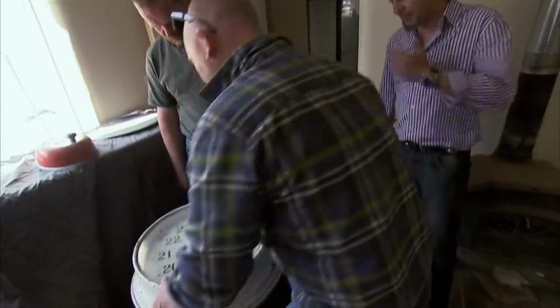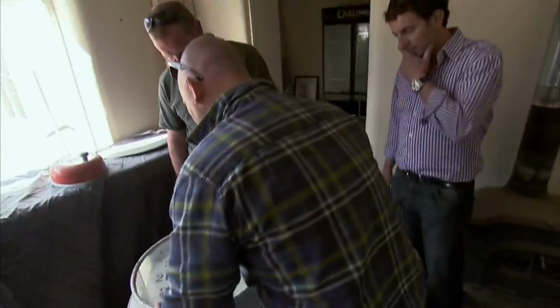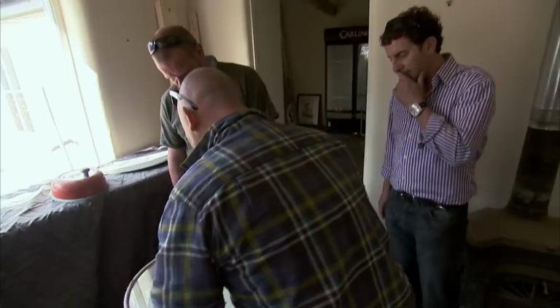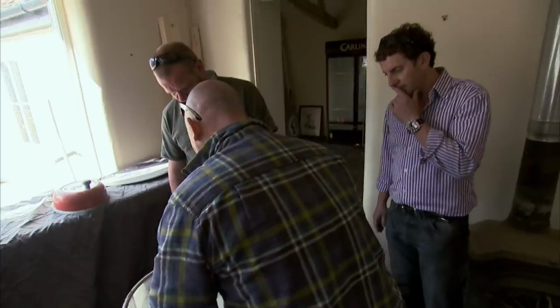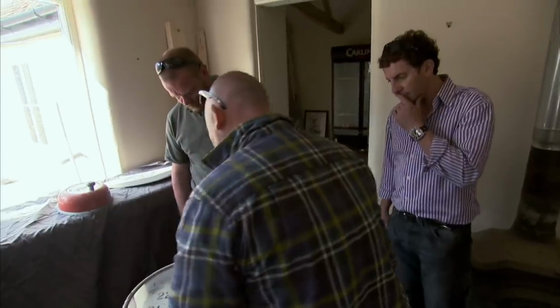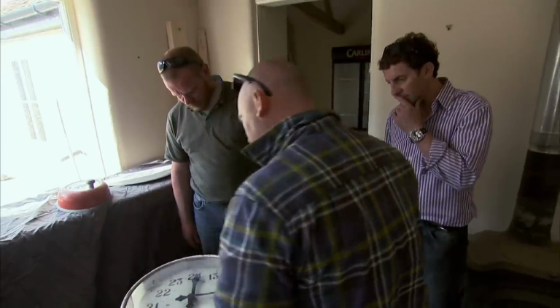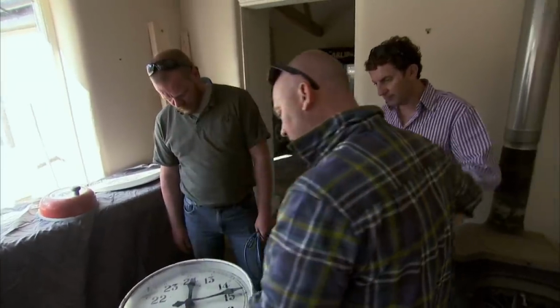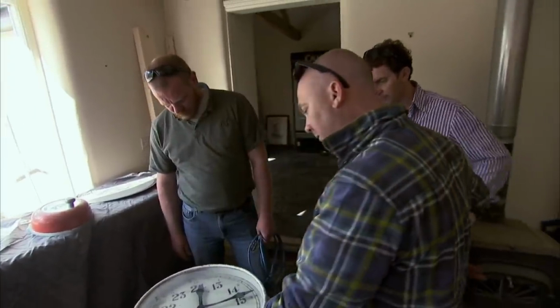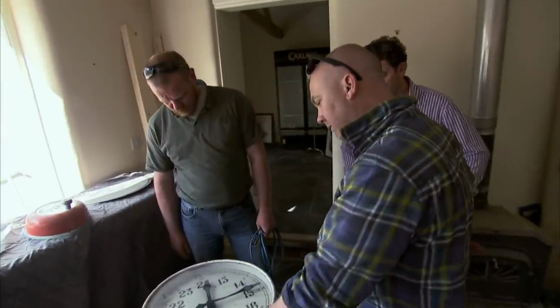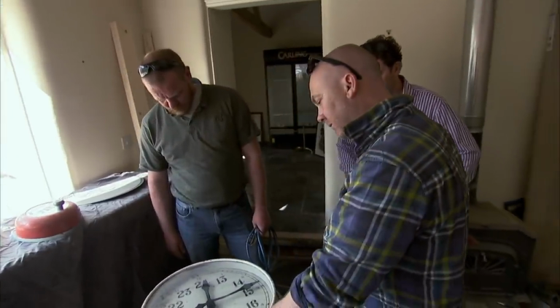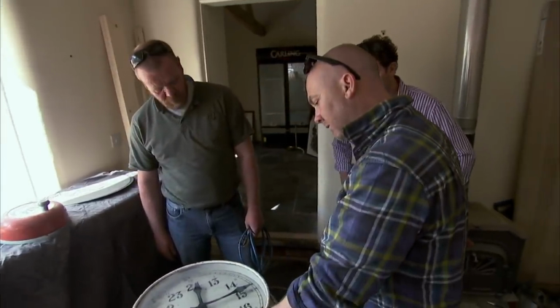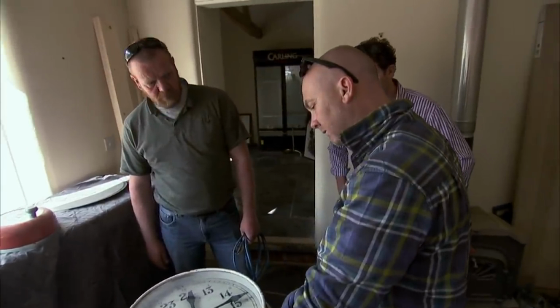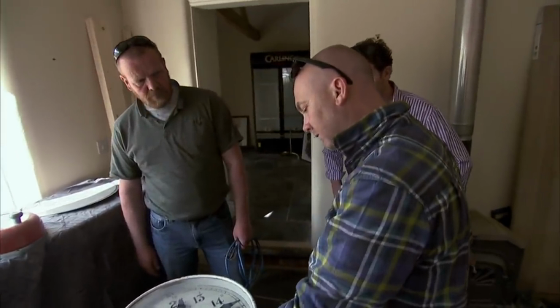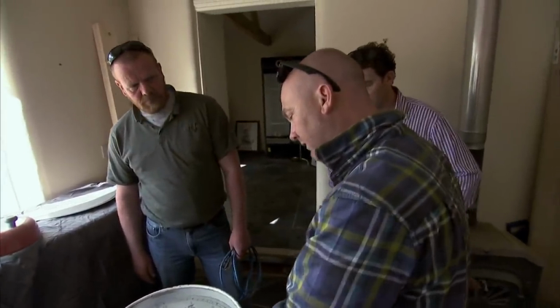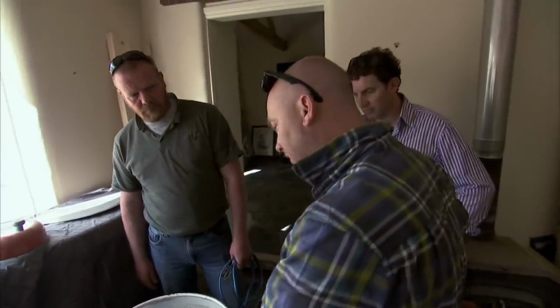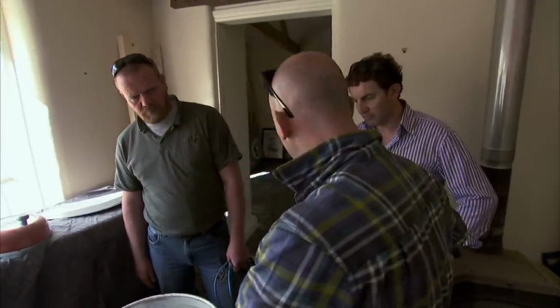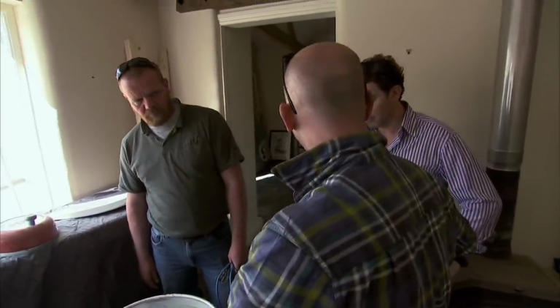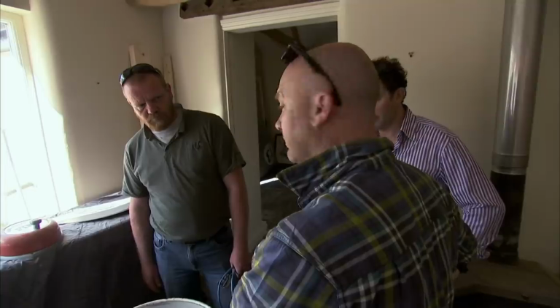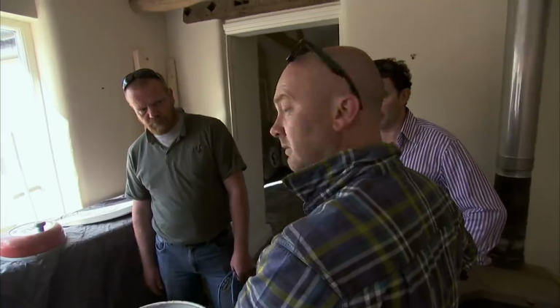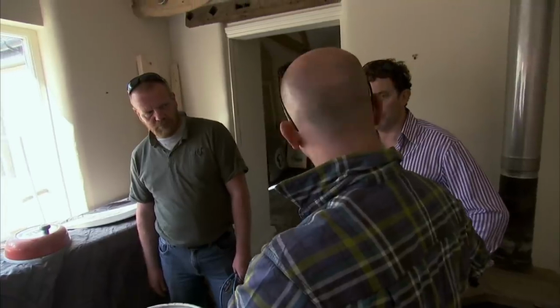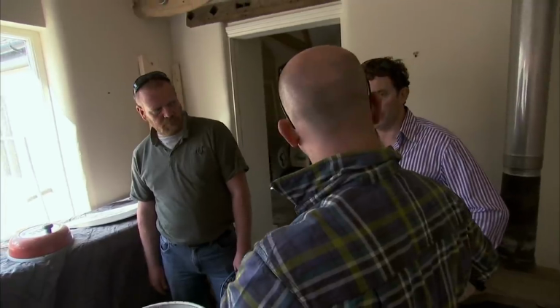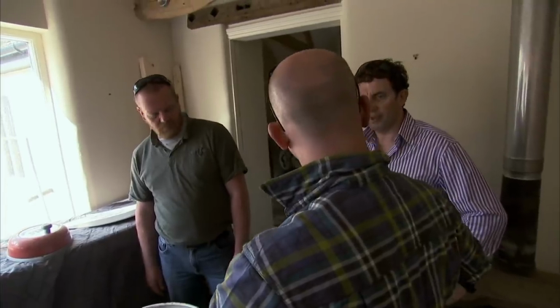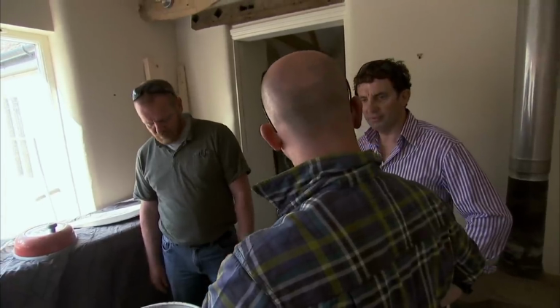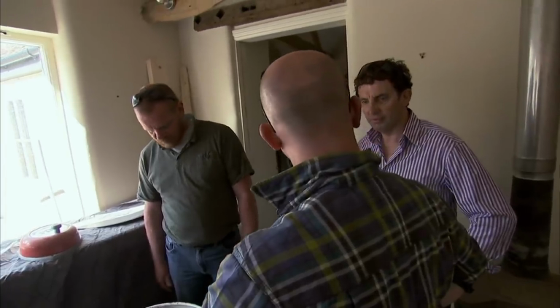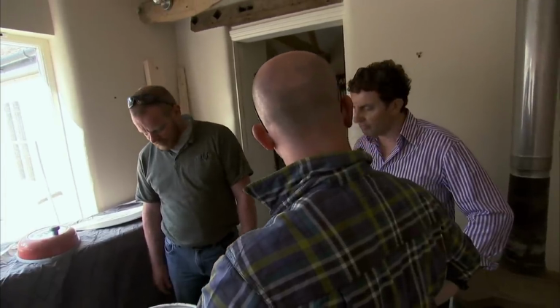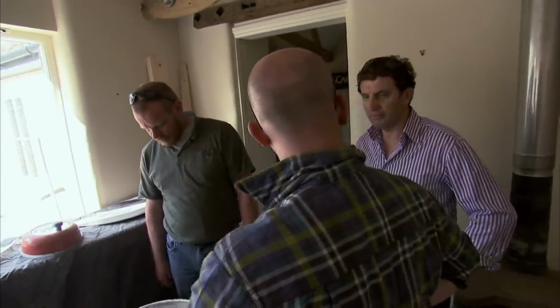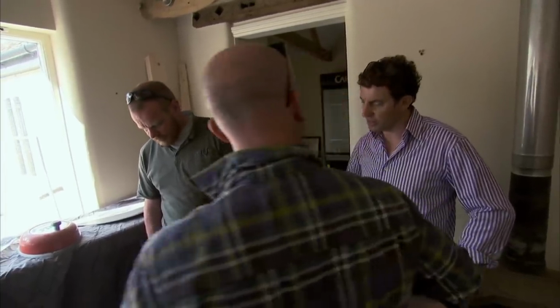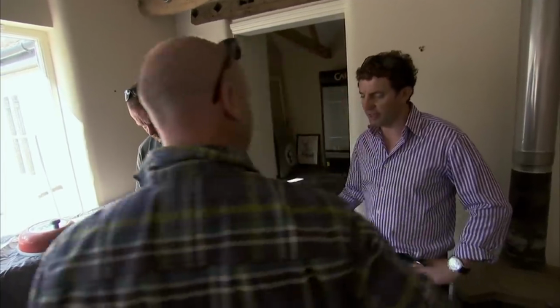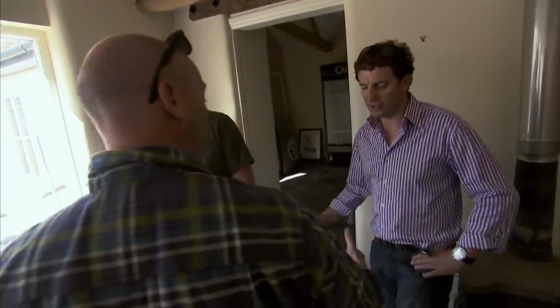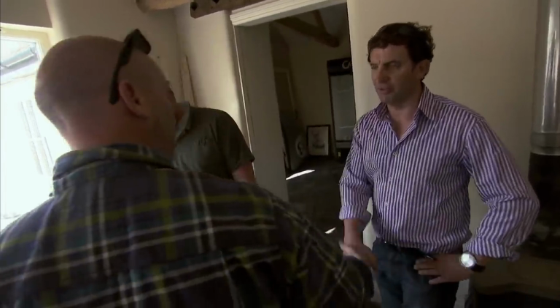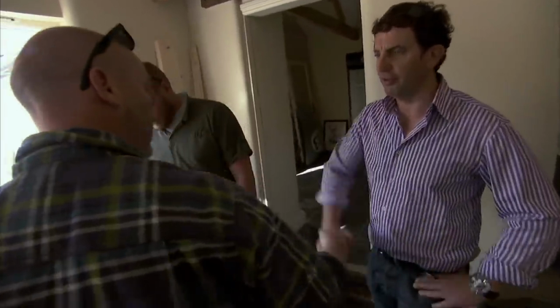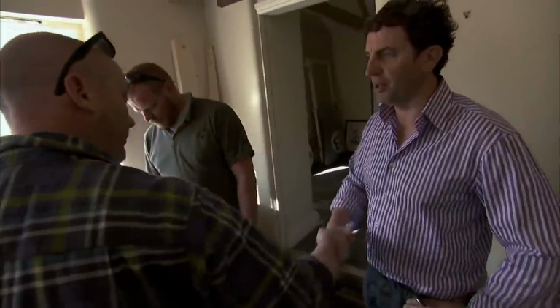I think I'd be fair with you. What if we said £200? I think that's been really fair. Yeah? Yeah. Is that all right? That is a fantastic deal. Thank you very much.